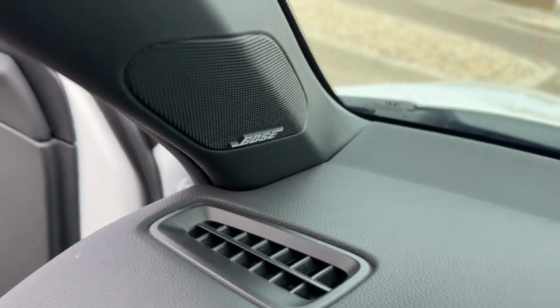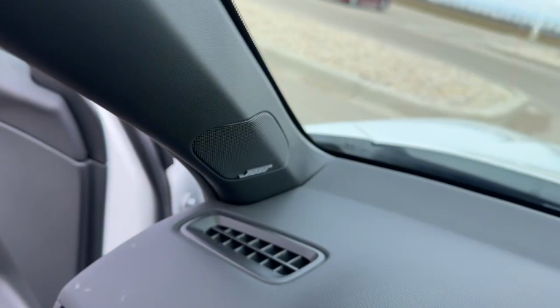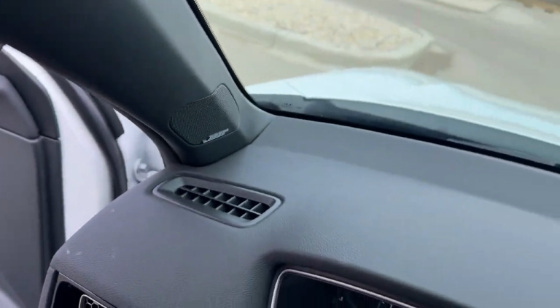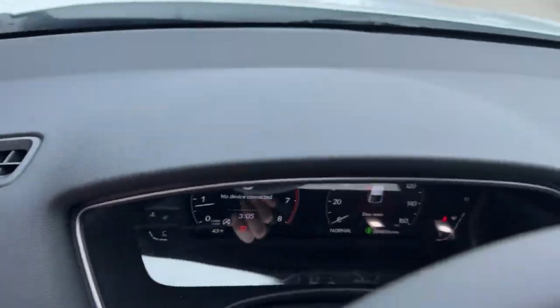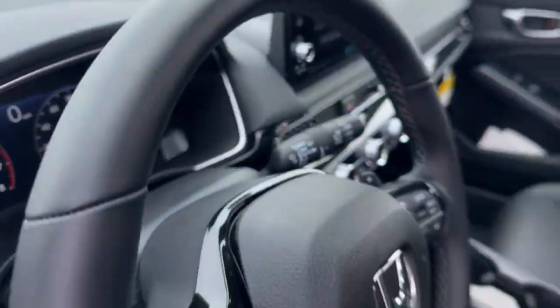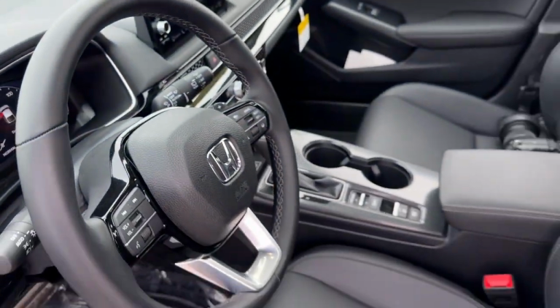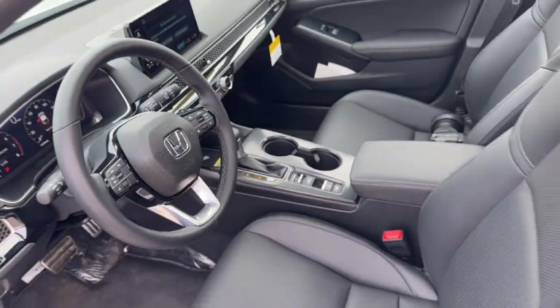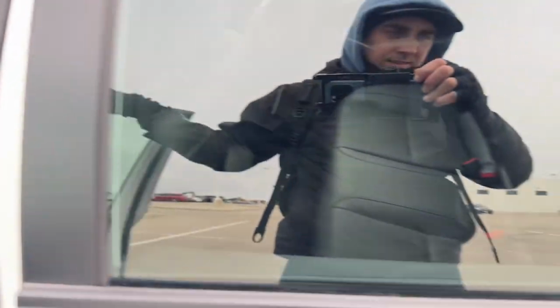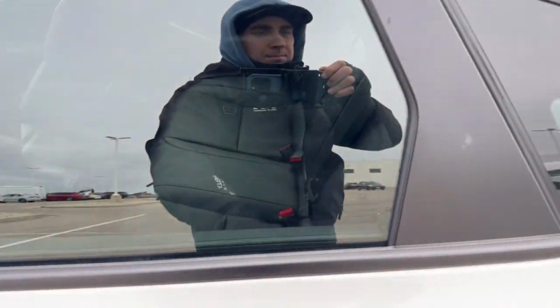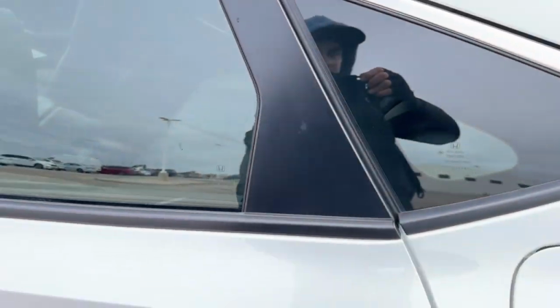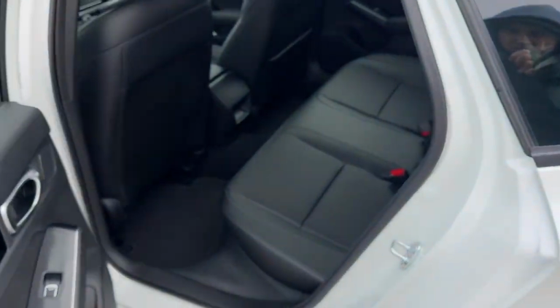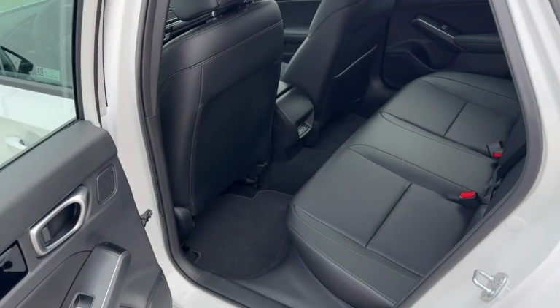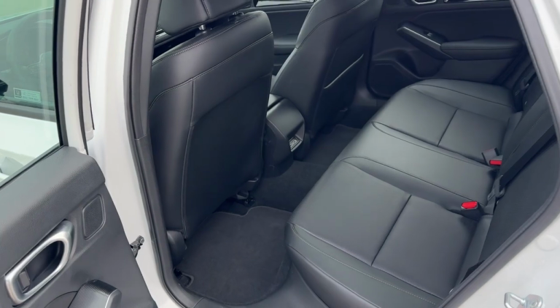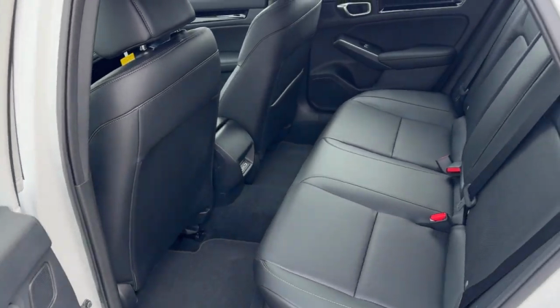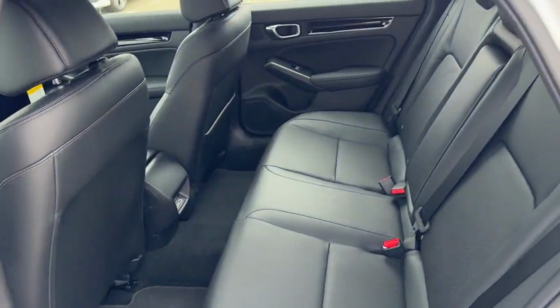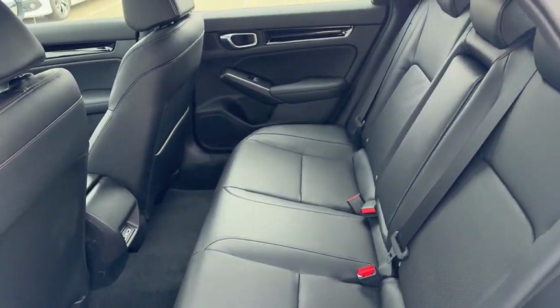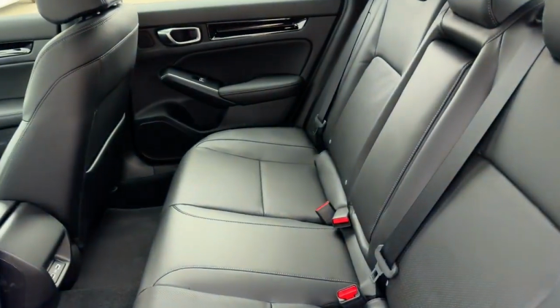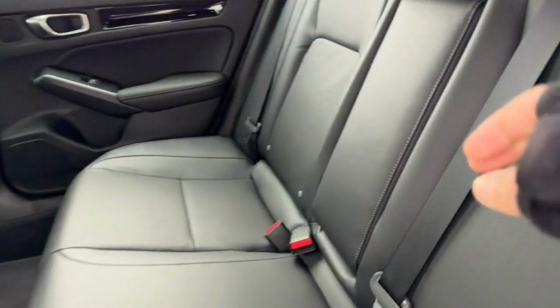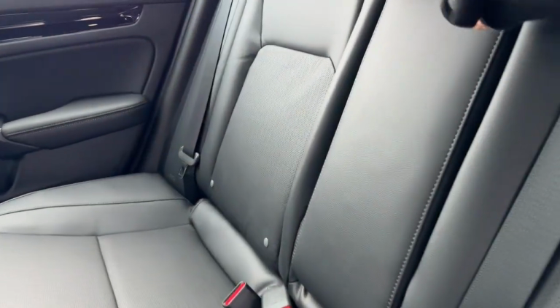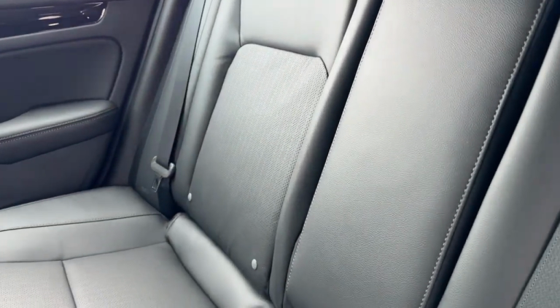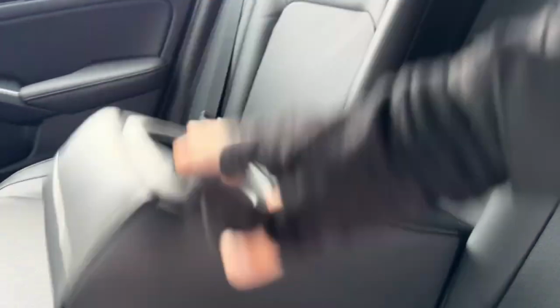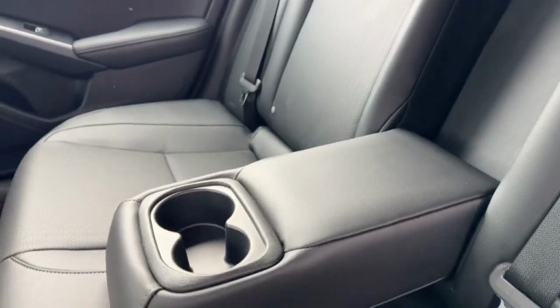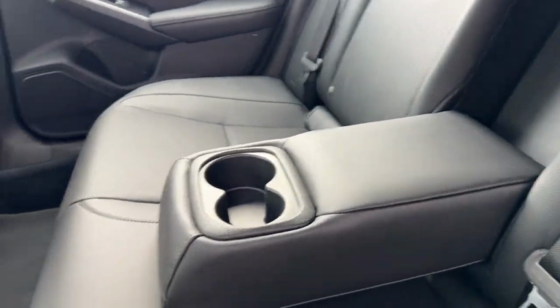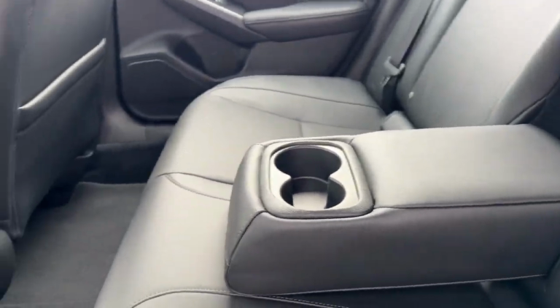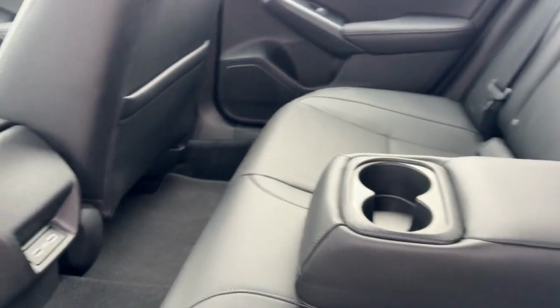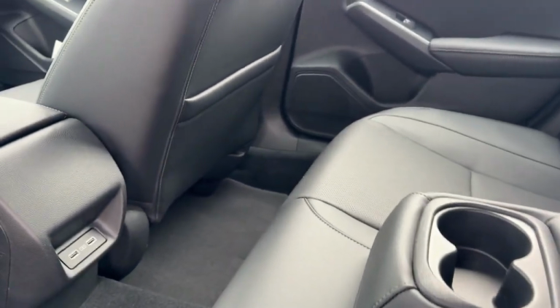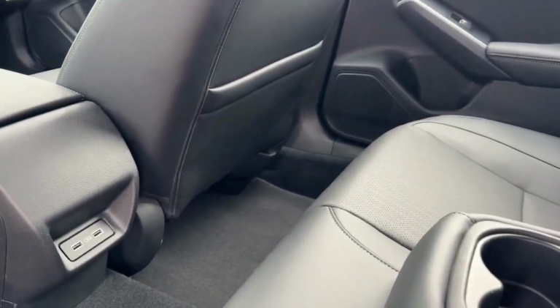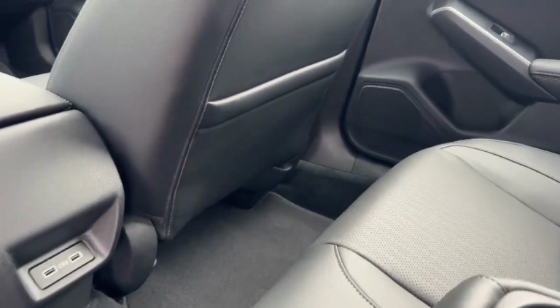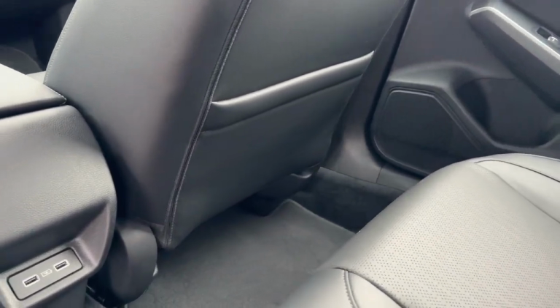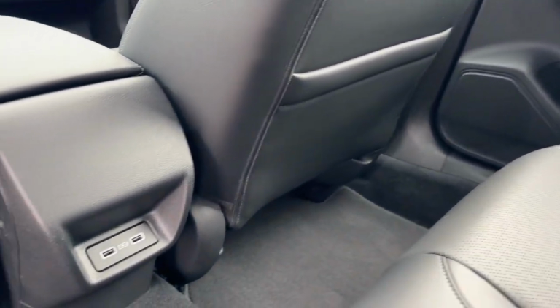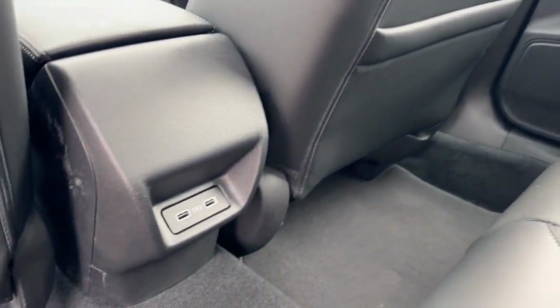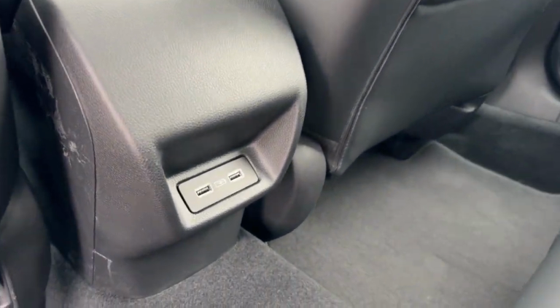Good amount of space in the back for rear passengers — it seats three with a fold-down cup holder and armrest, extra storage on the back of the front passenger seat, and a couple of USB ports back here as well.